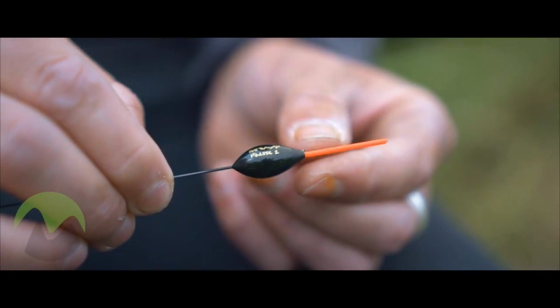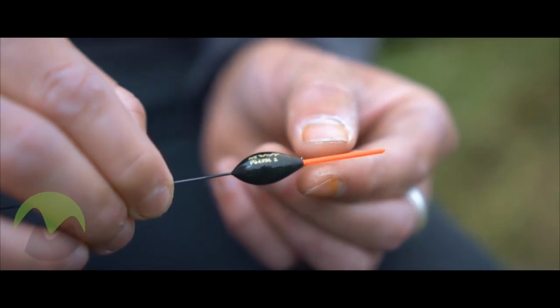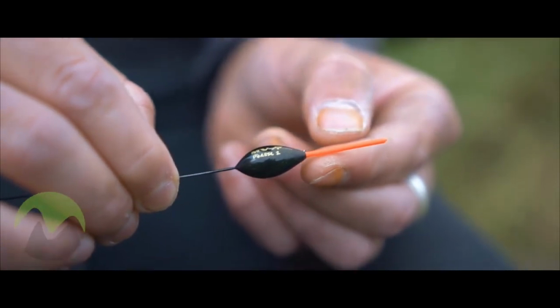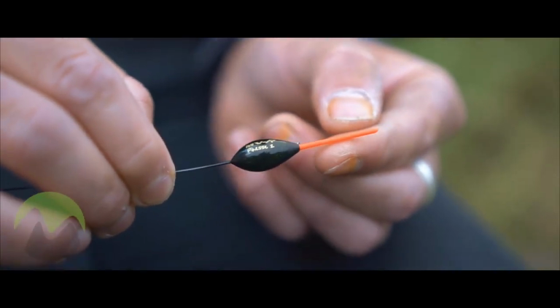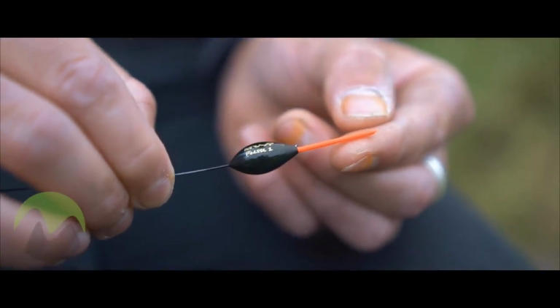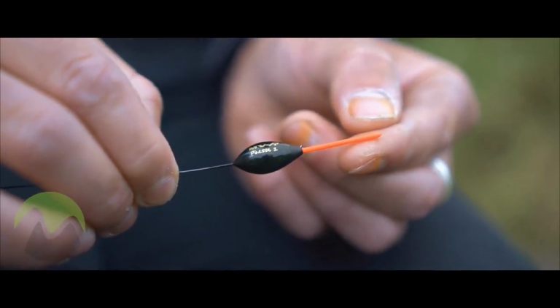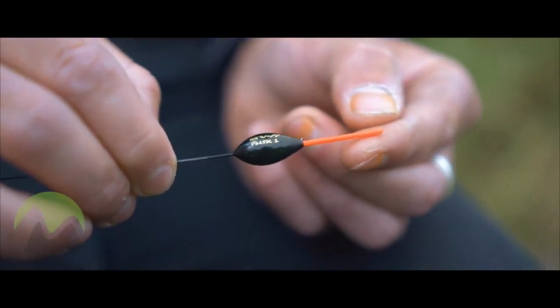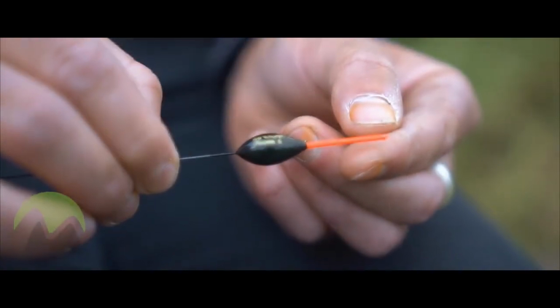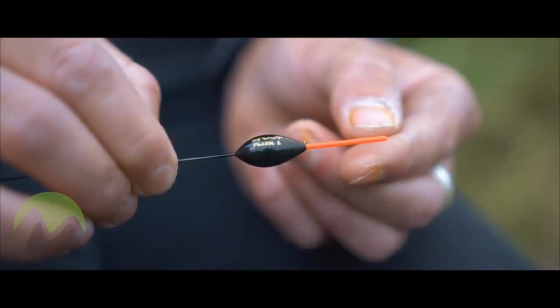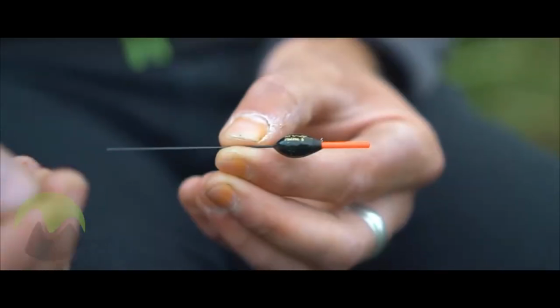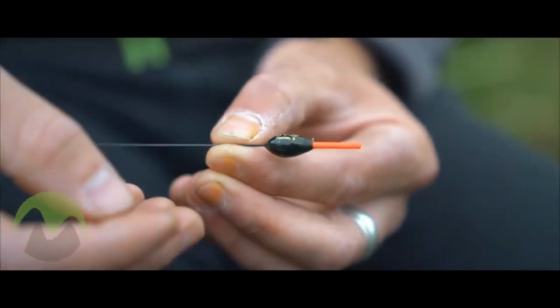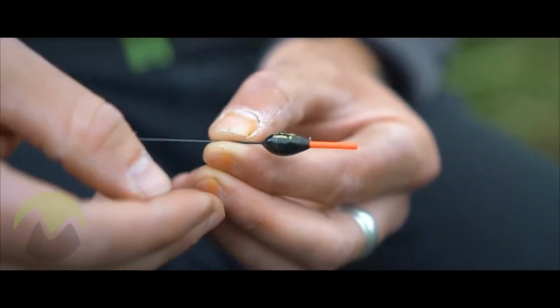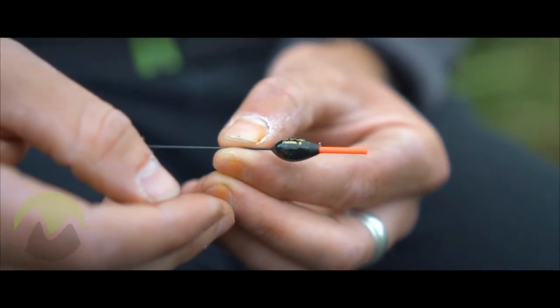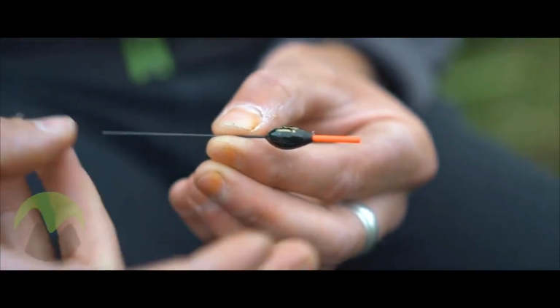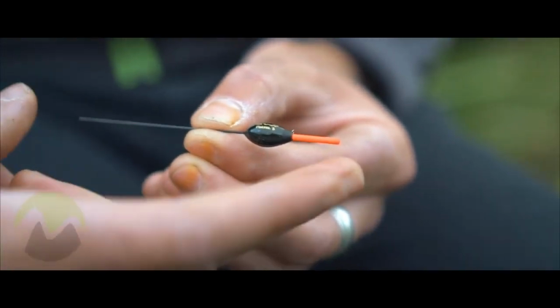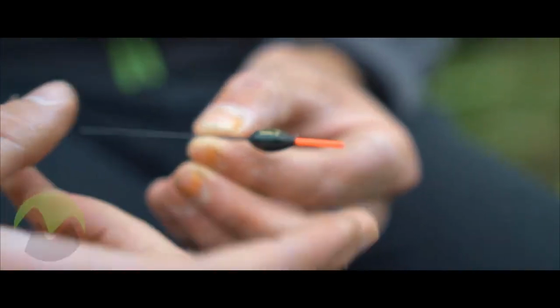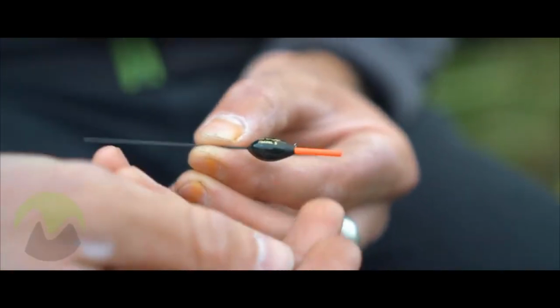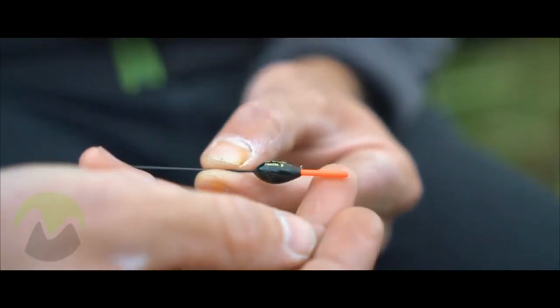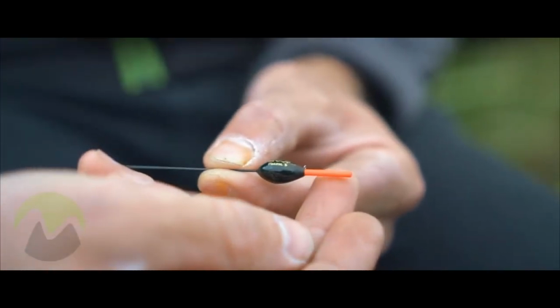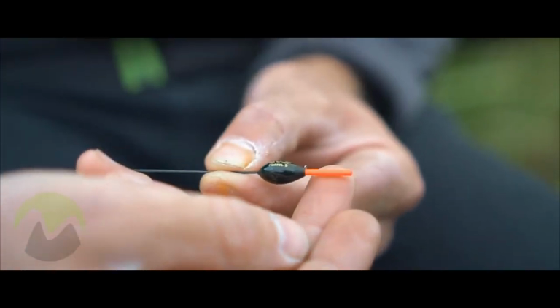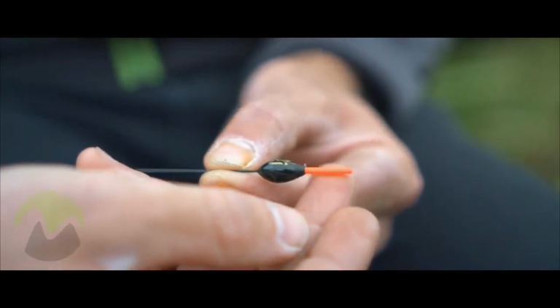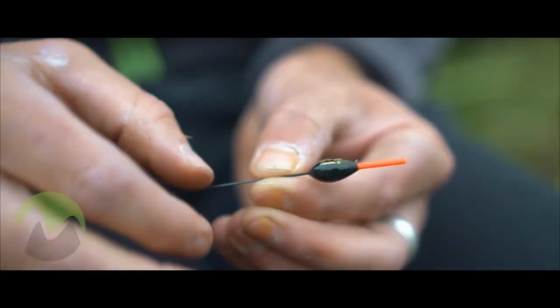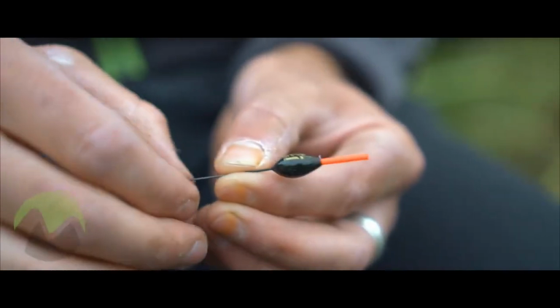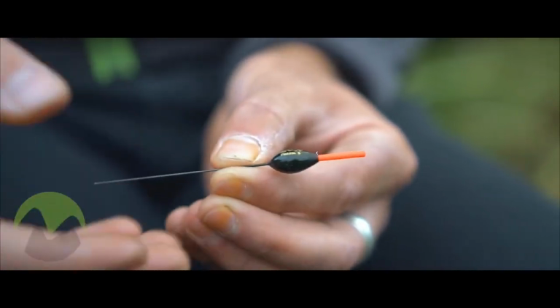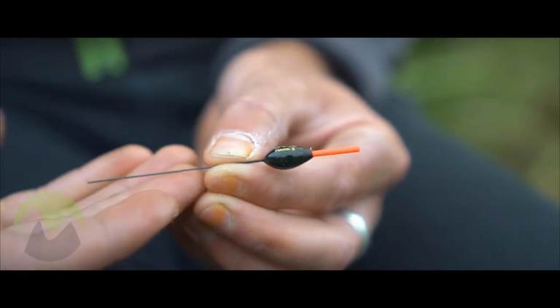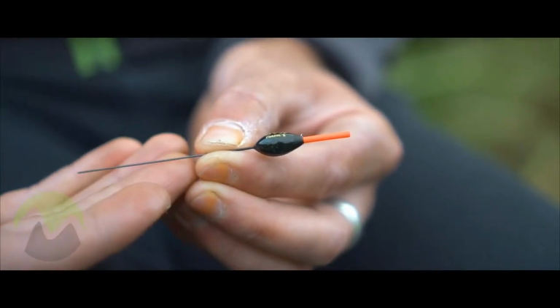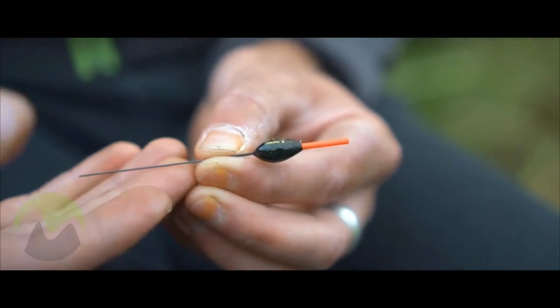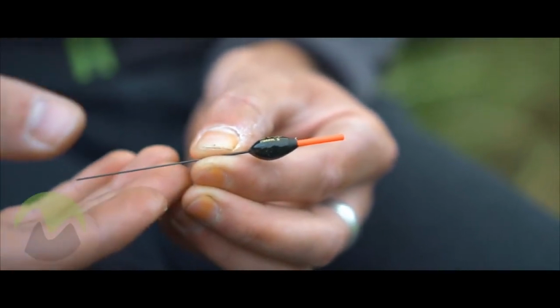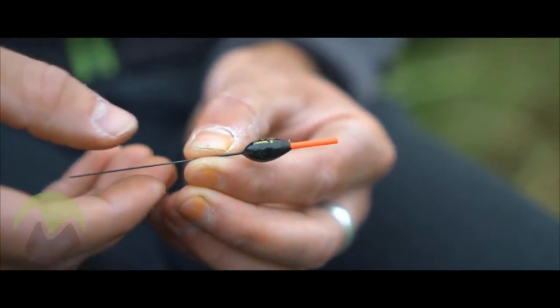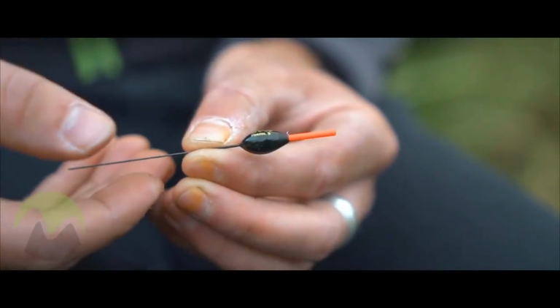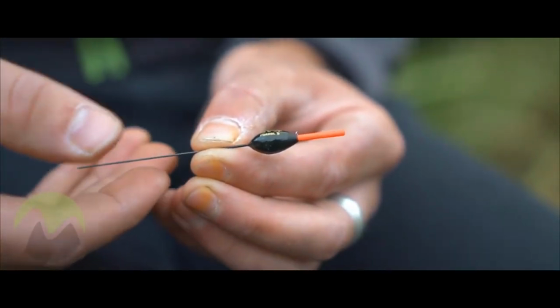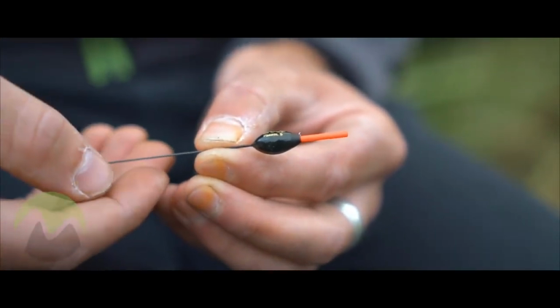It also has a 1.5mm hollow bristle. The Finesse Series 3 is a shorter float with an increased bristle. This is designed for fishing in shallow water with big baits such as worms, pellets or meat.